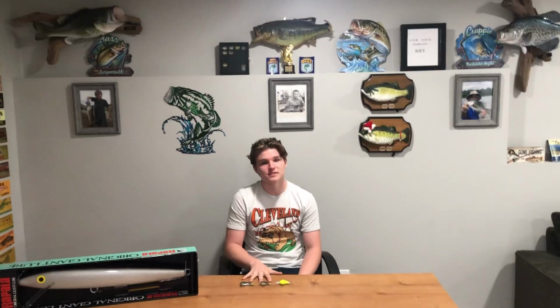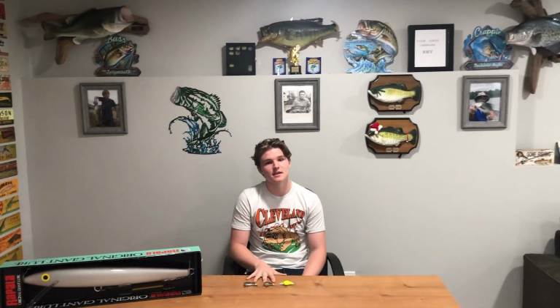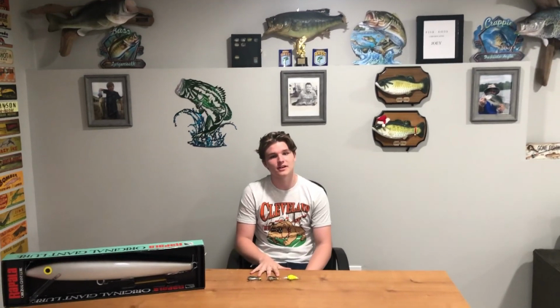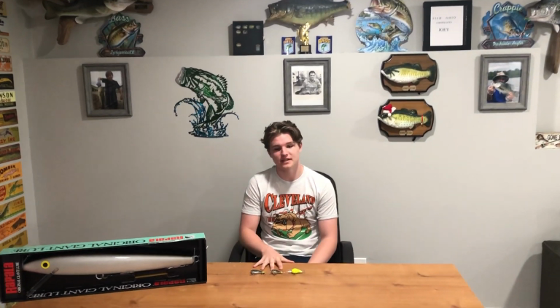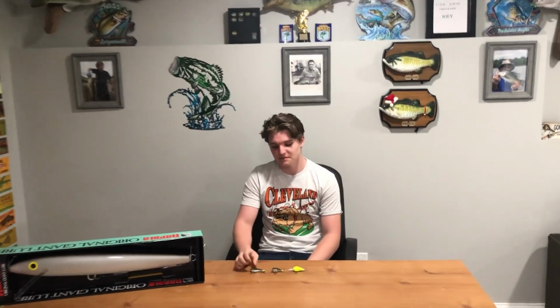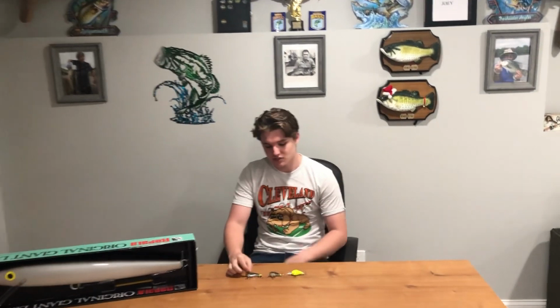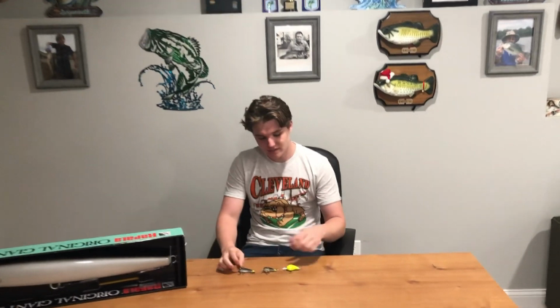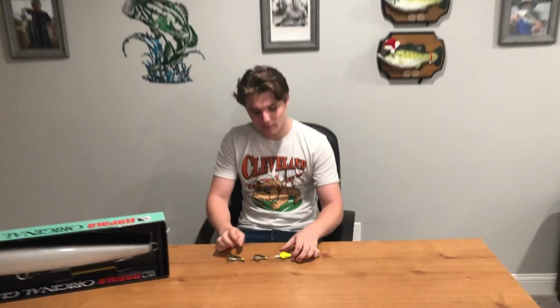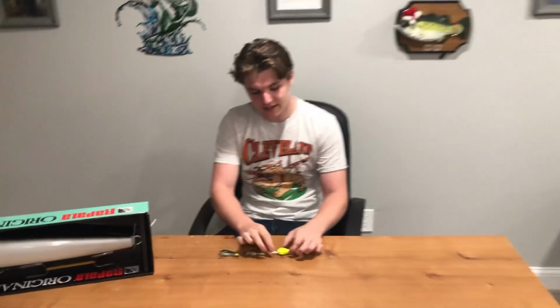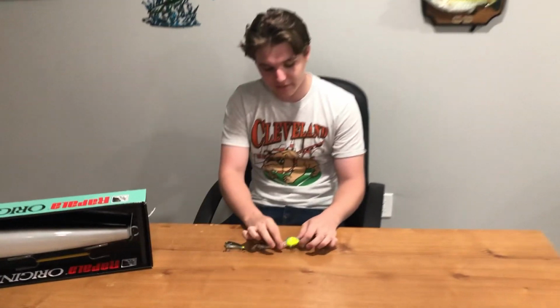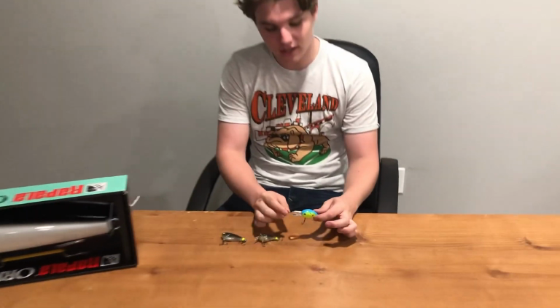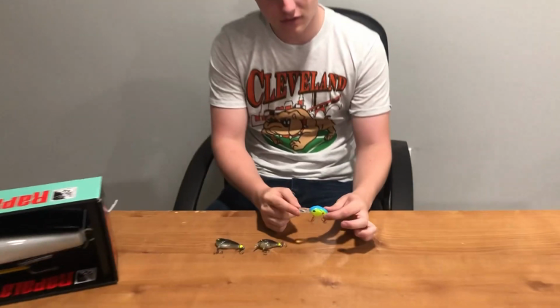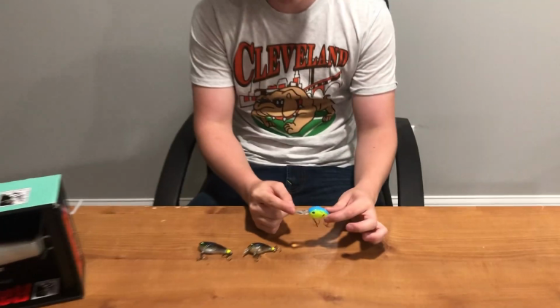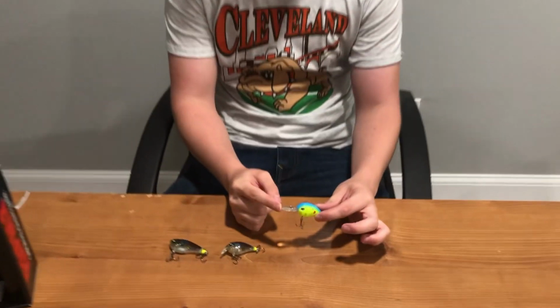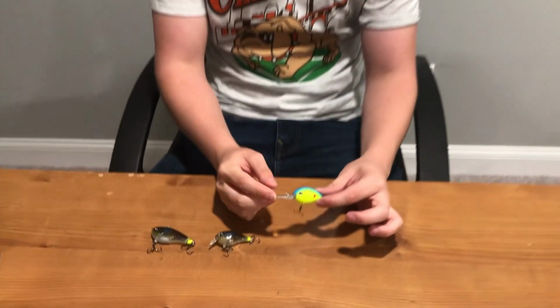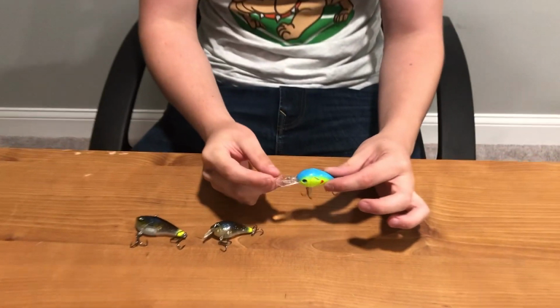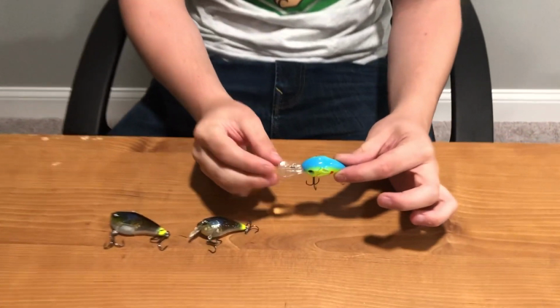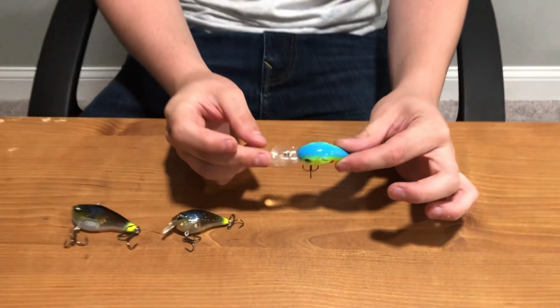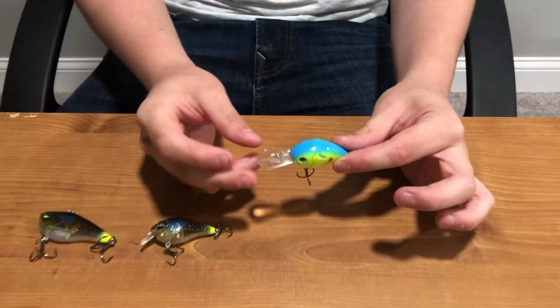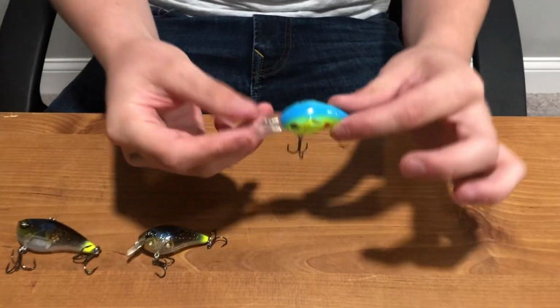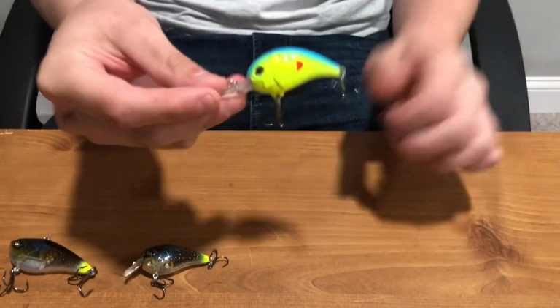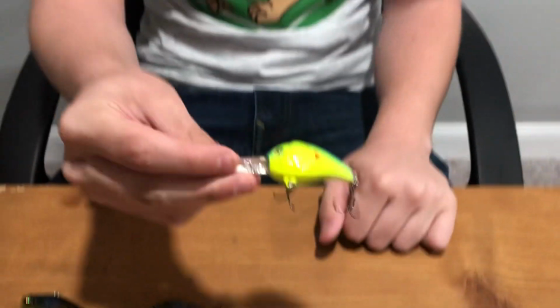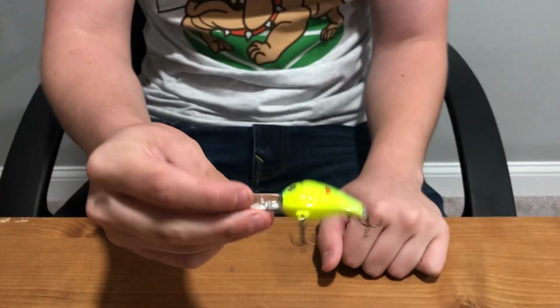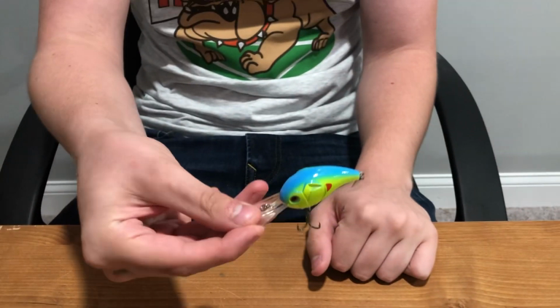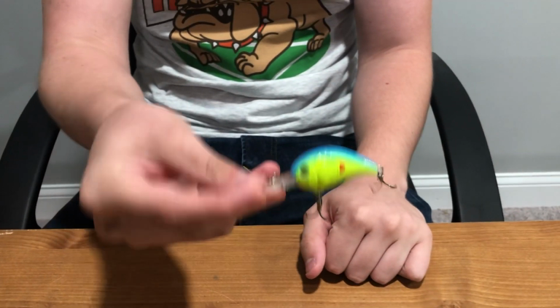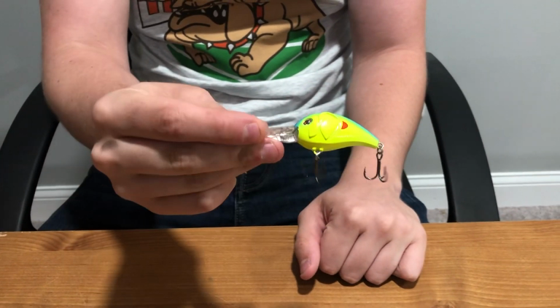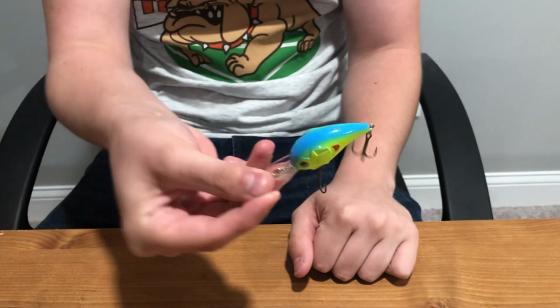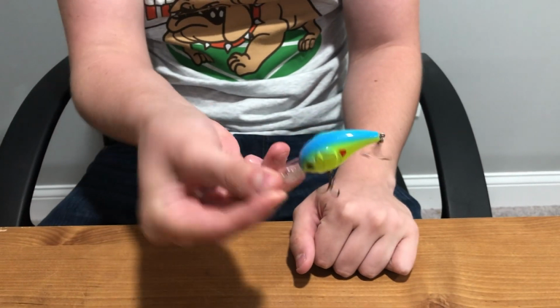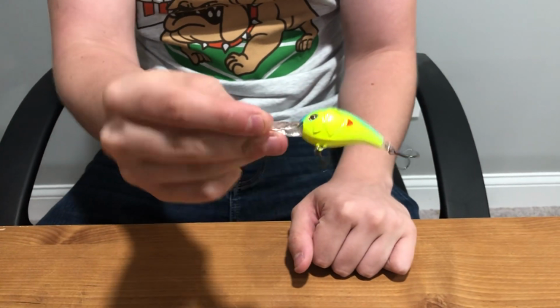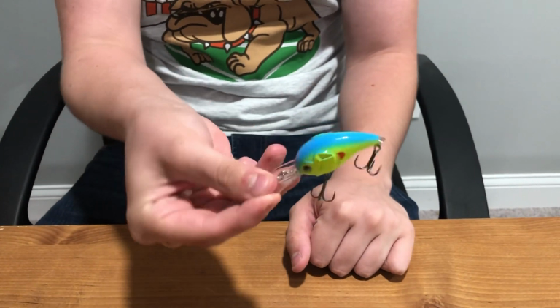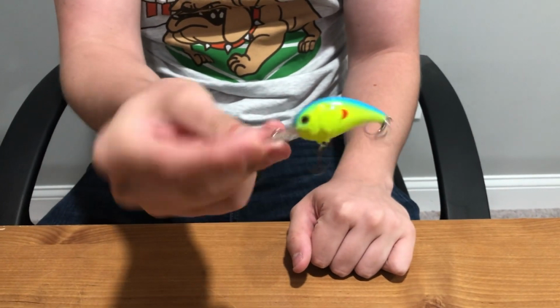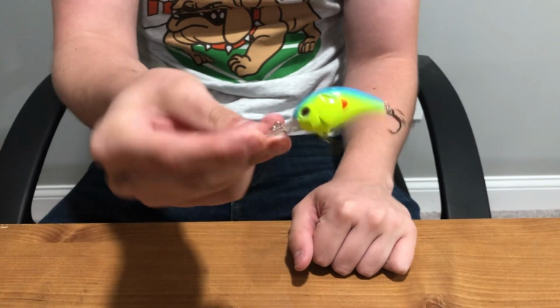A little bit today about crankbaits. So basically what we've got here, we've got the round bill crankbait. This is for deeper waters. I really like this color here — it's like a citrus blue kind of color.